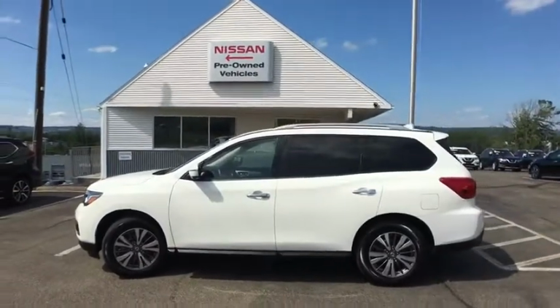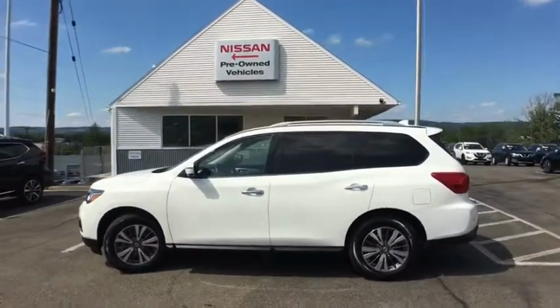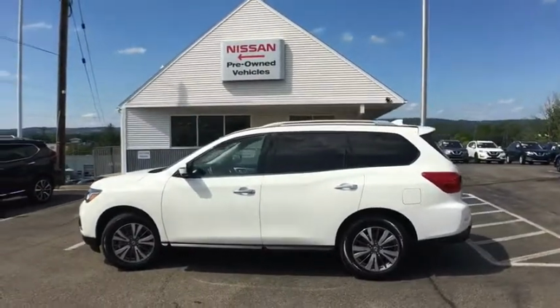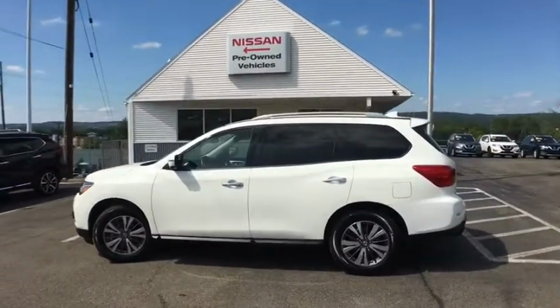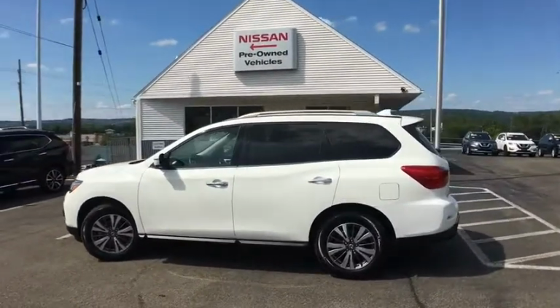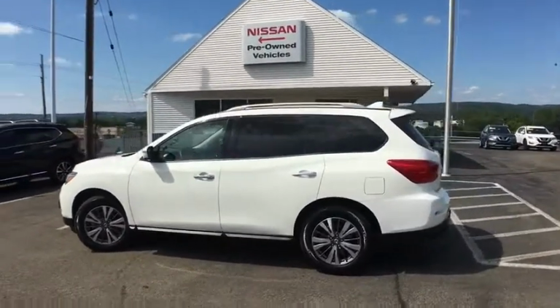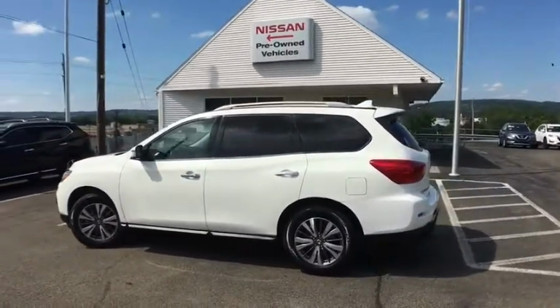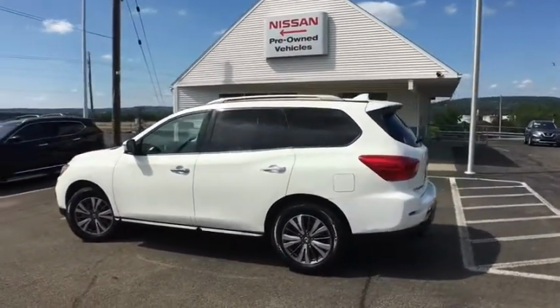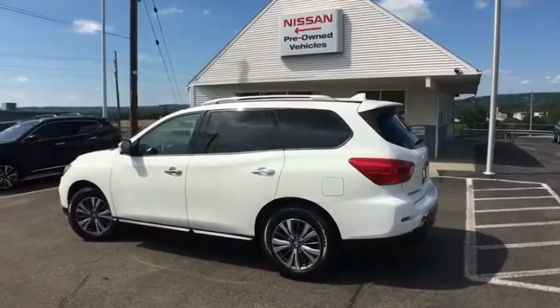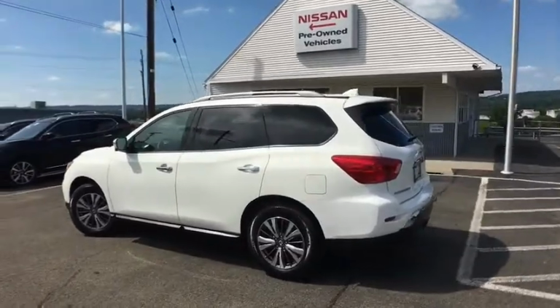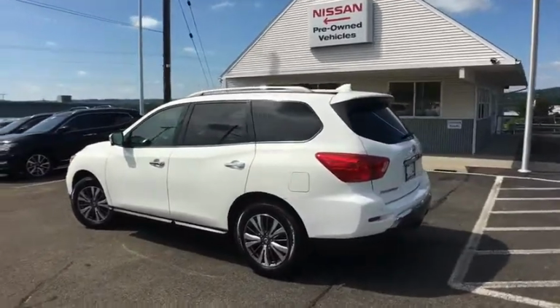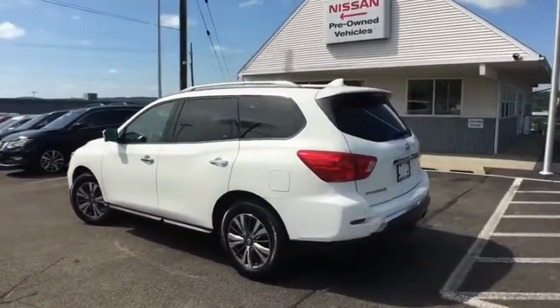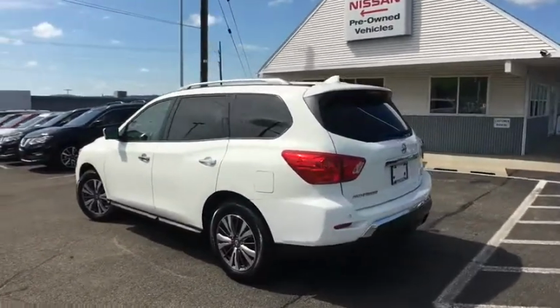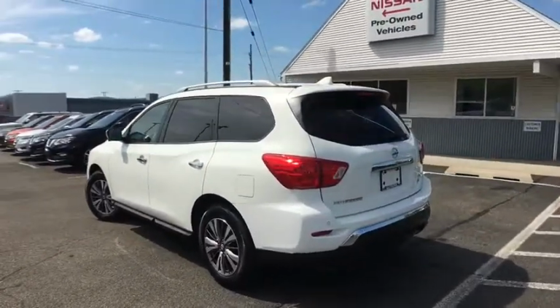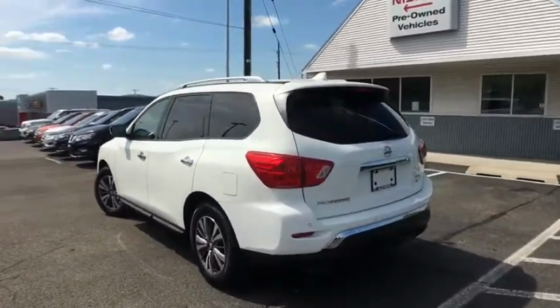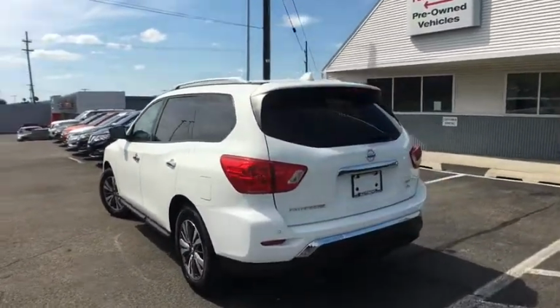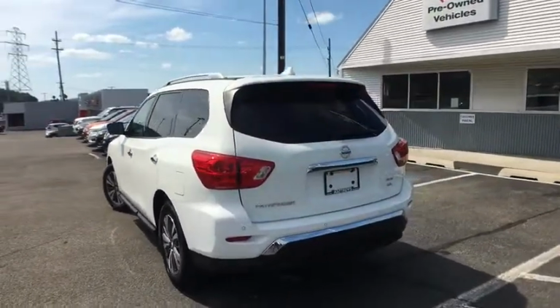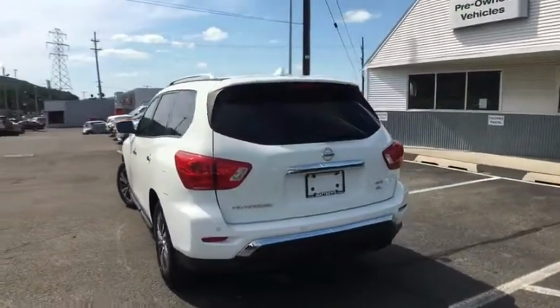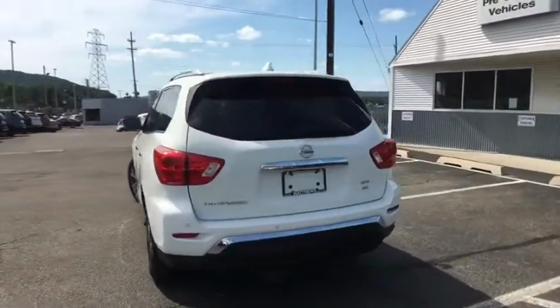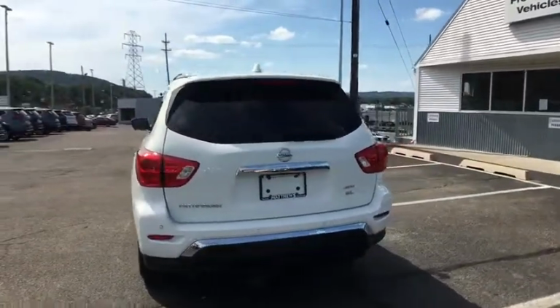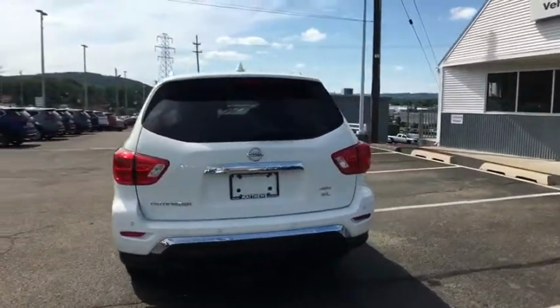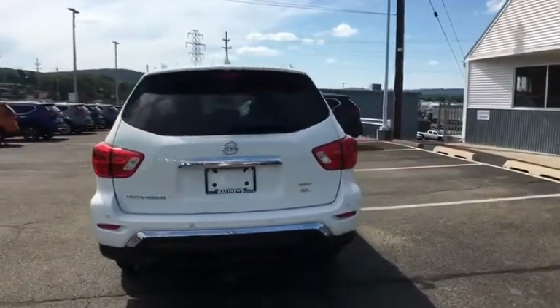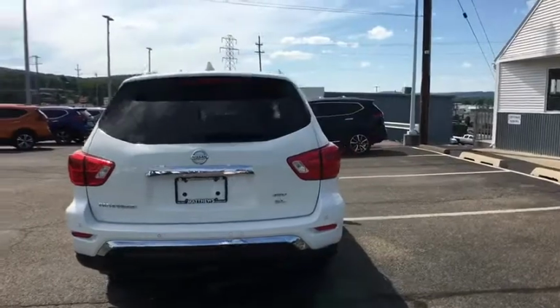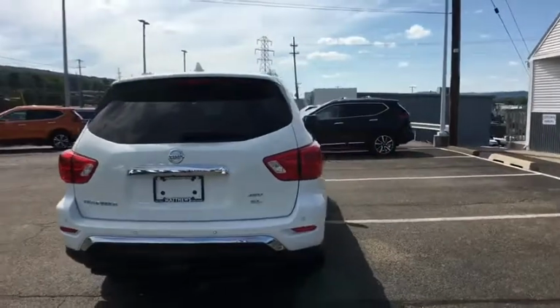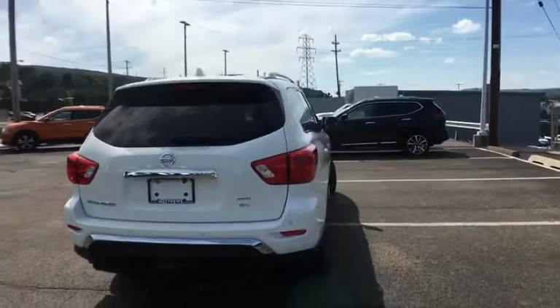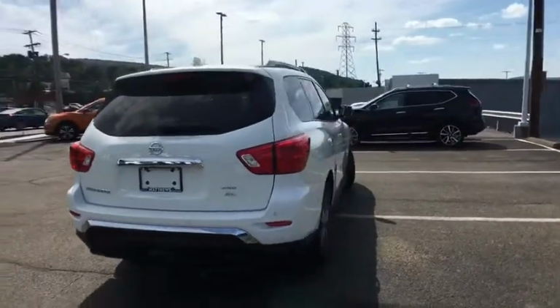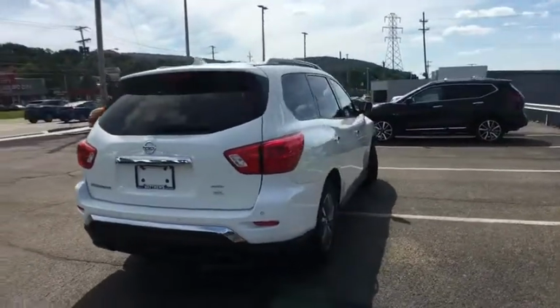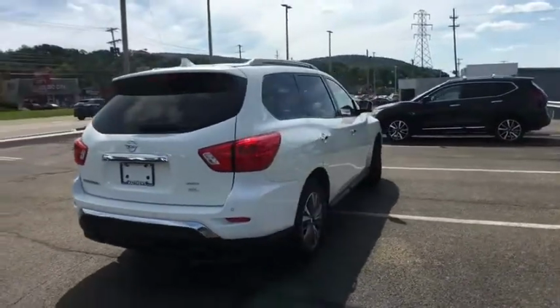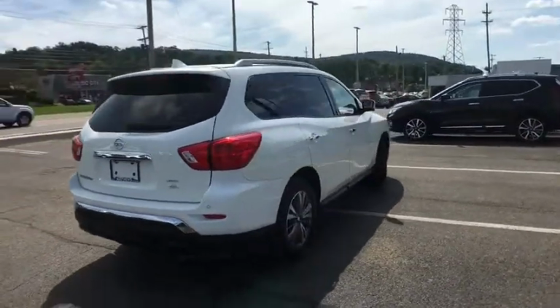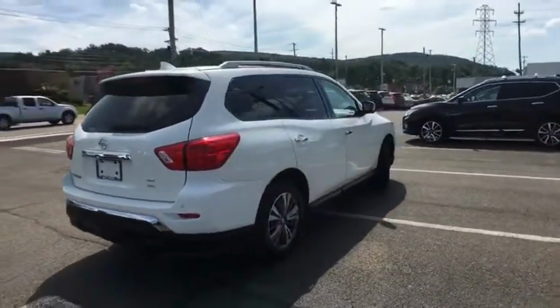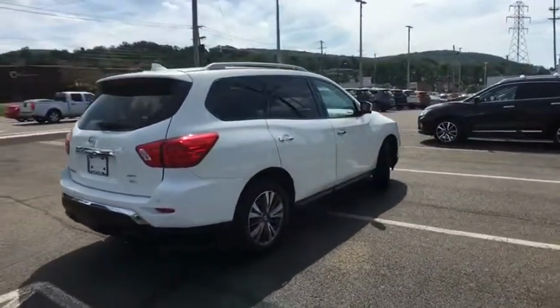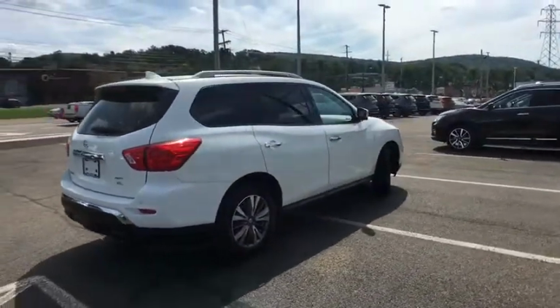This vehicle has less than 25,000 miles. Here are some of this vehicle's great options: carpeted floor mats. Wouldn't you look great in this vehicle? Stop in today and see for yourself.